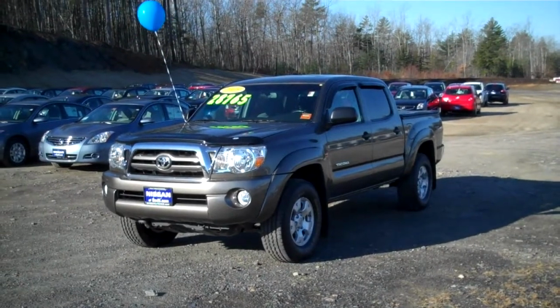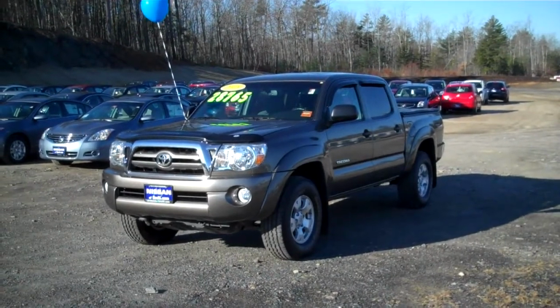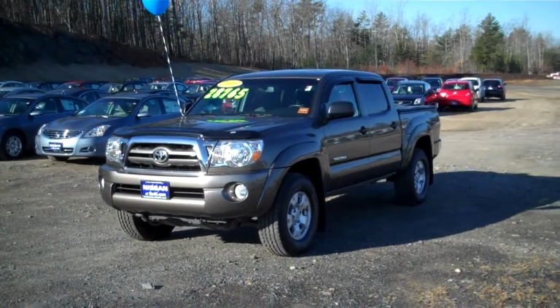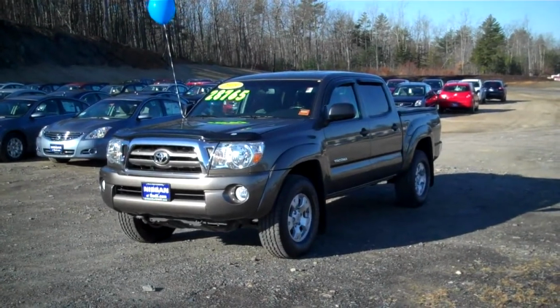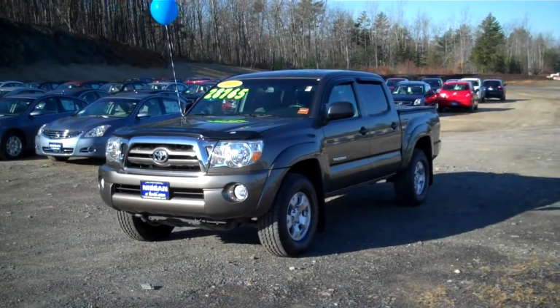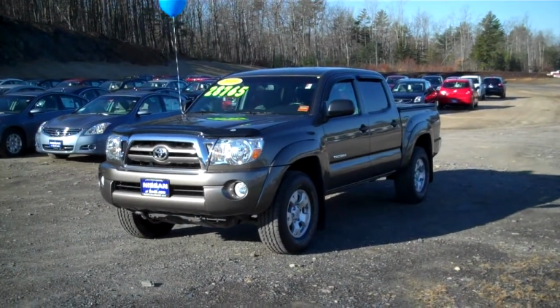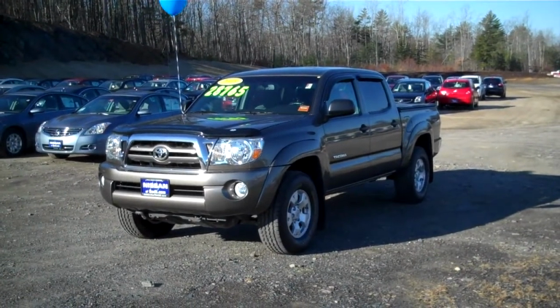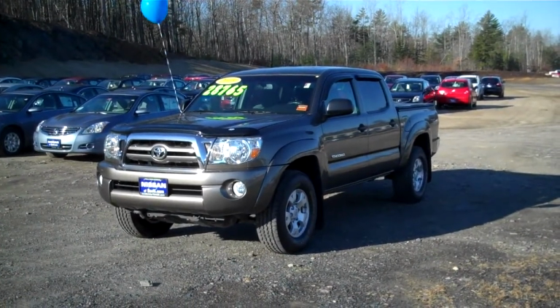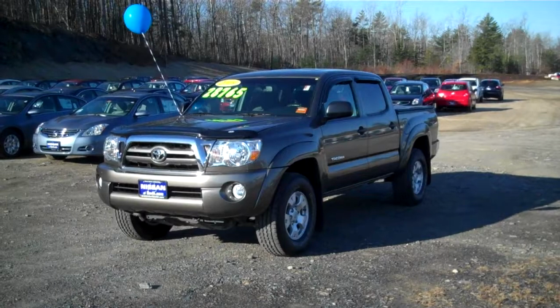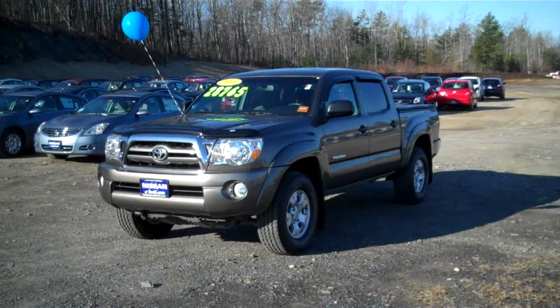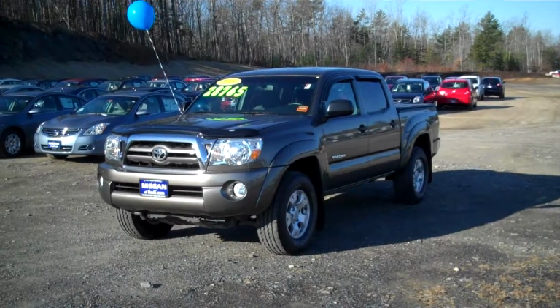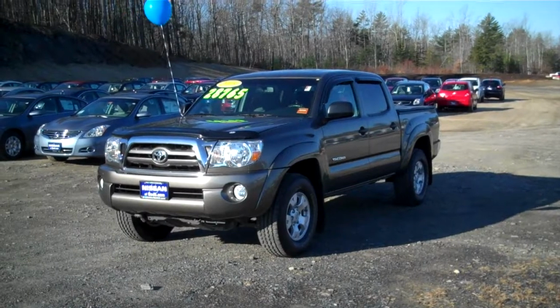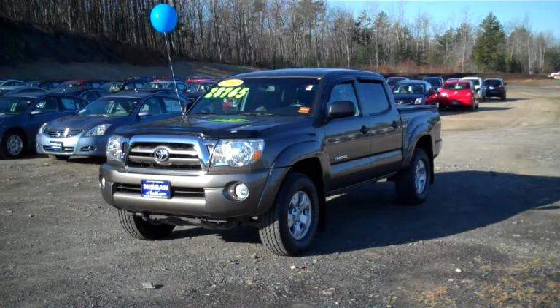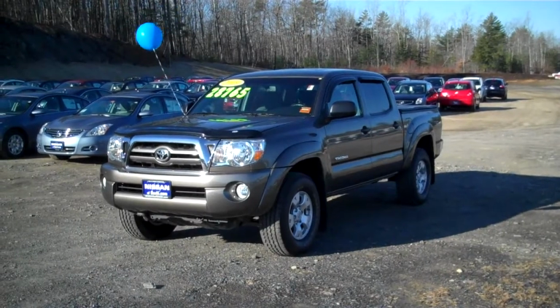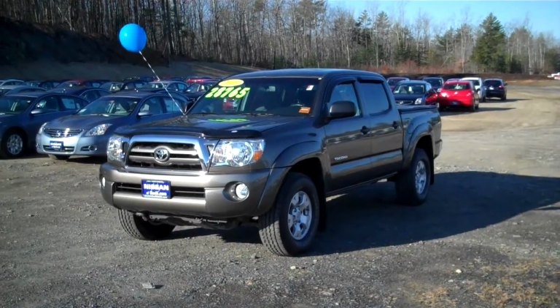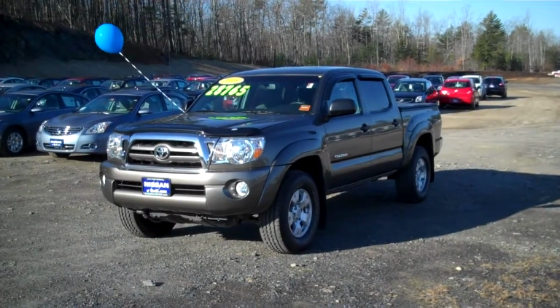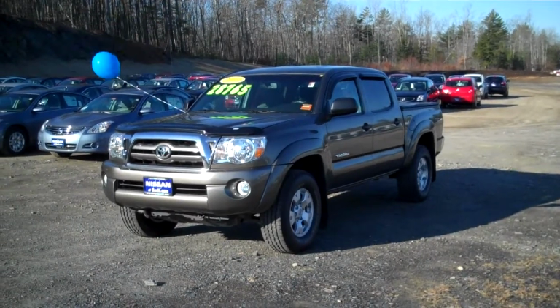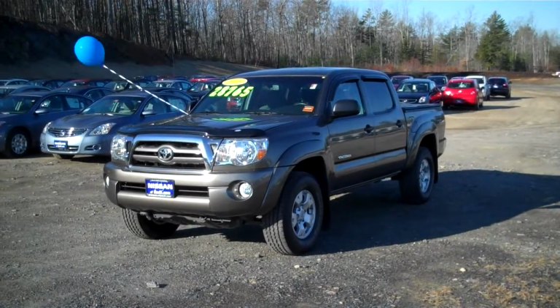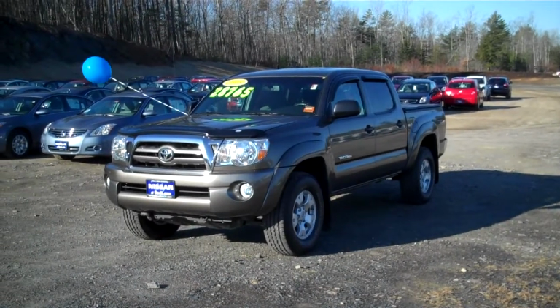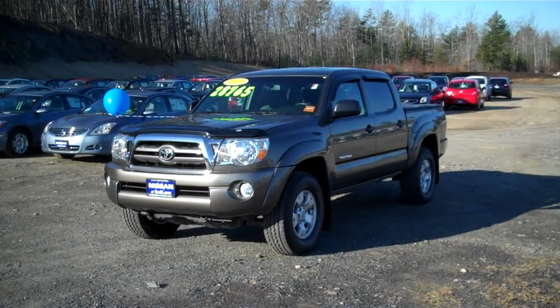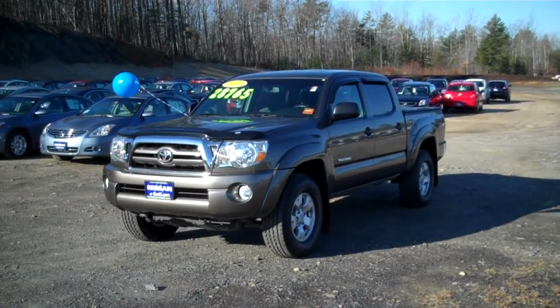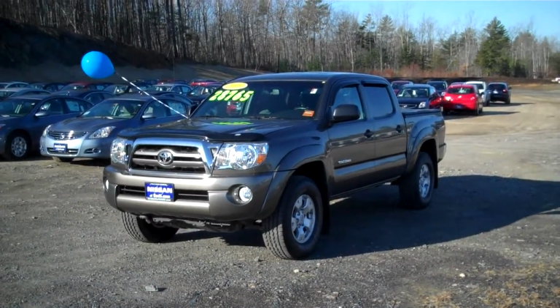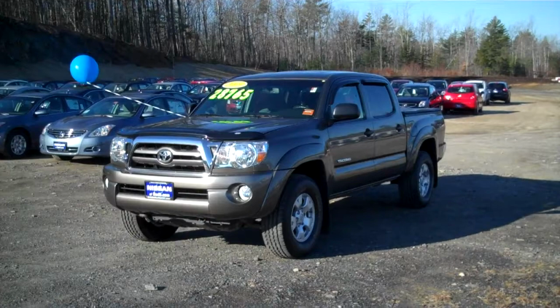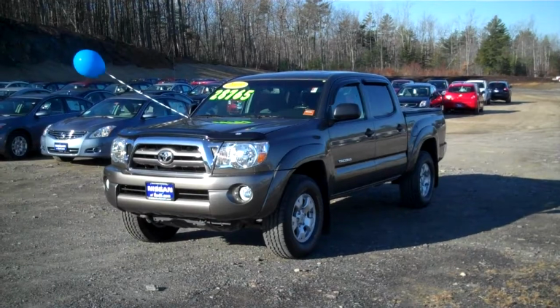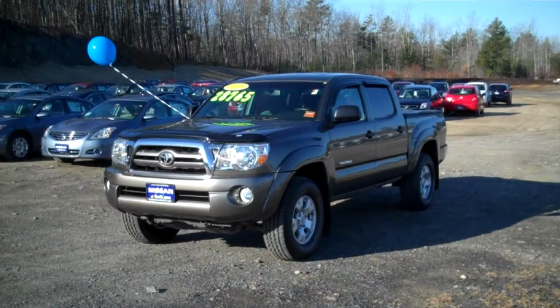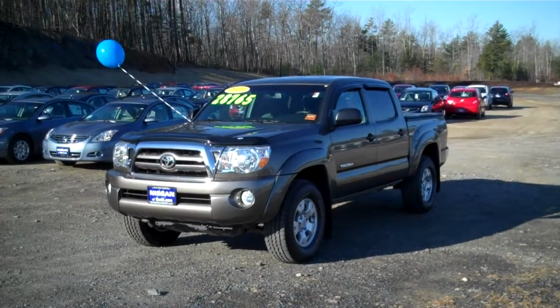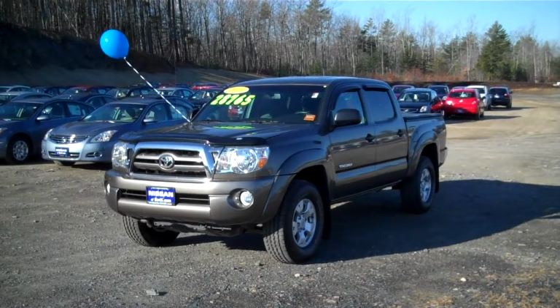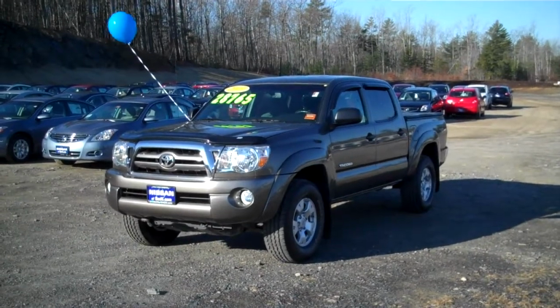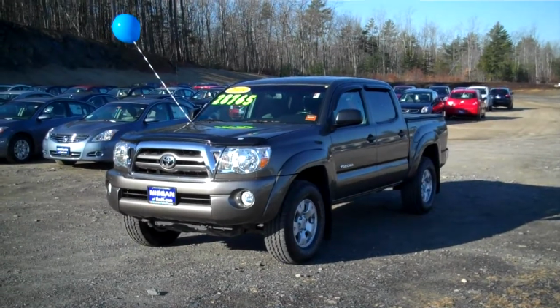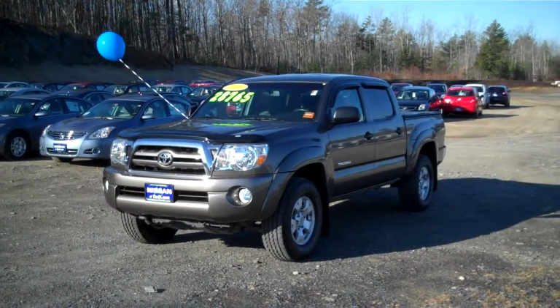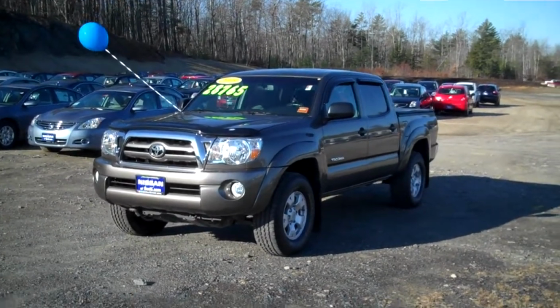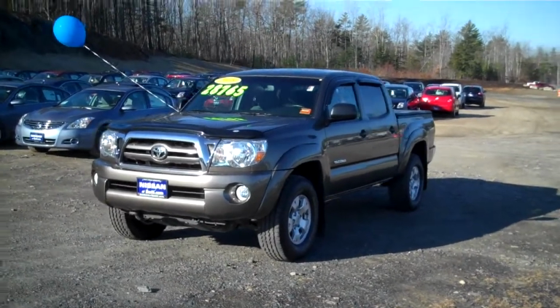Hi, this is Bill Wheaton, the Internet Sales Manager for Nissan of Saco, NissanofSaco.com. Here we have a 2009 Toyota Tacoma TRD Crew Cab. What a gorgeous truck.